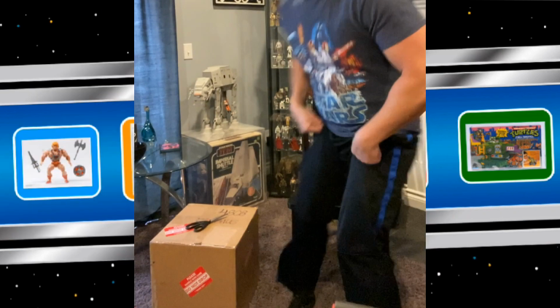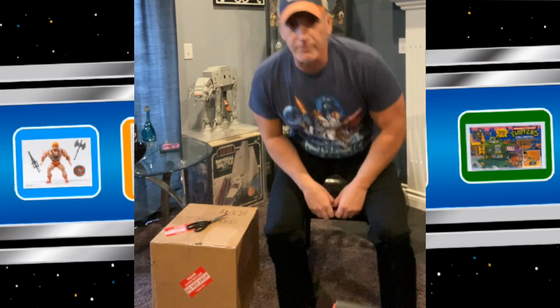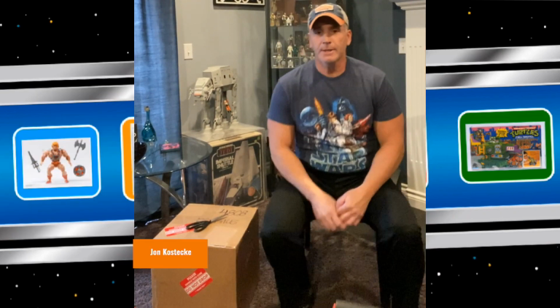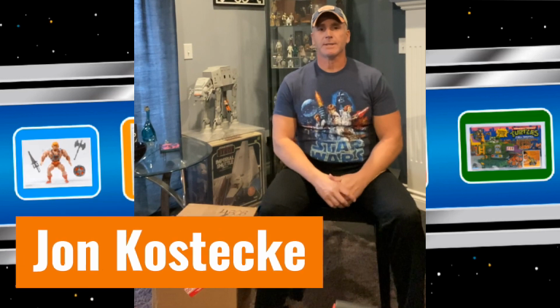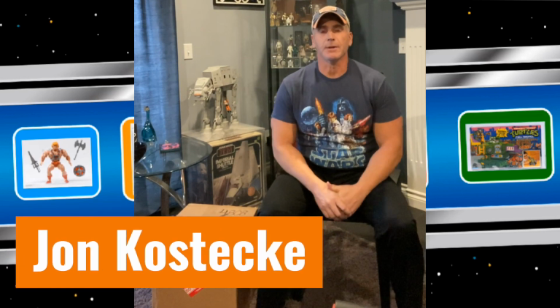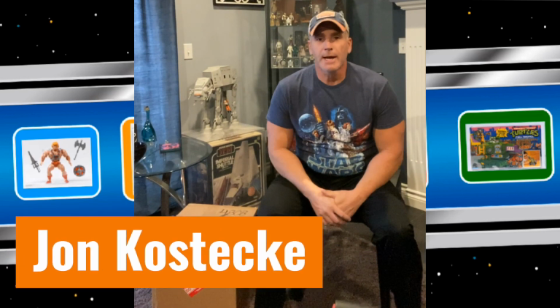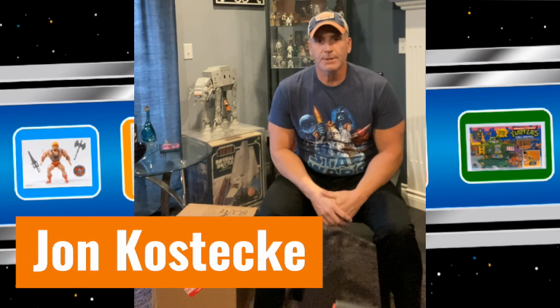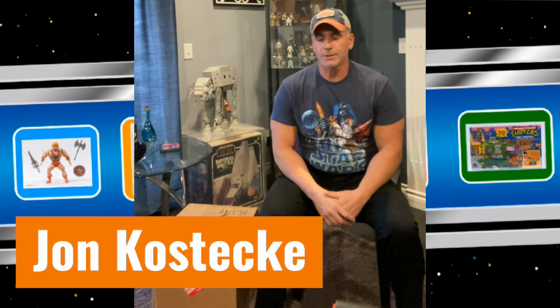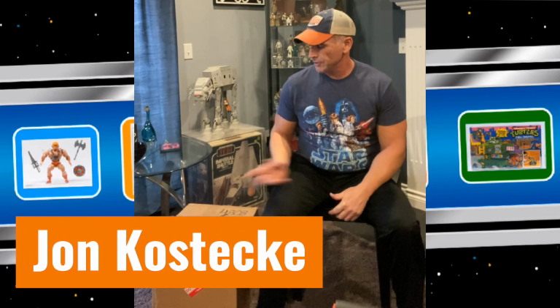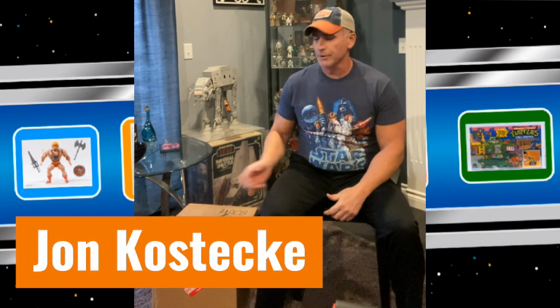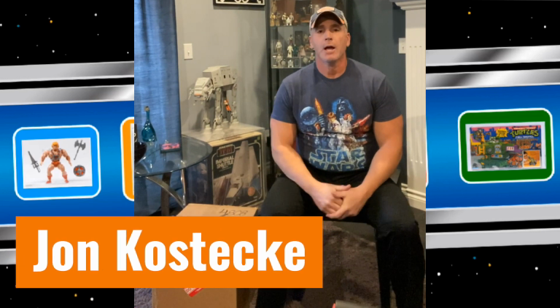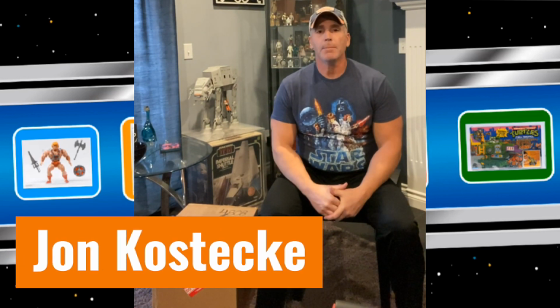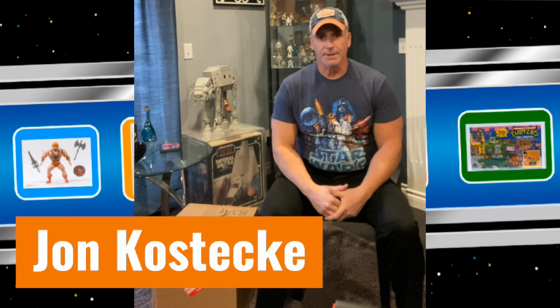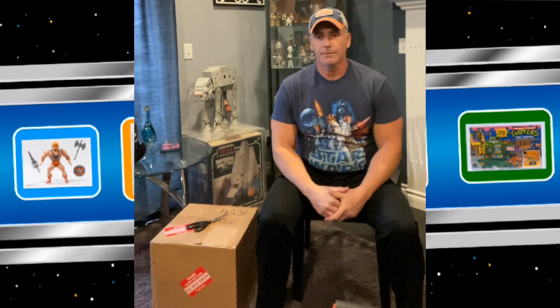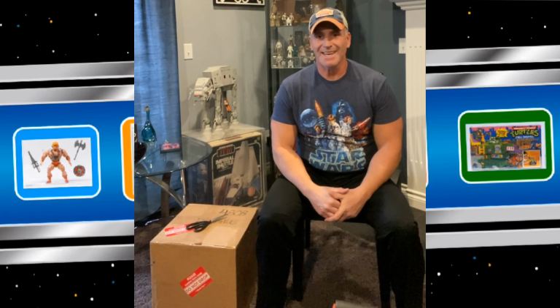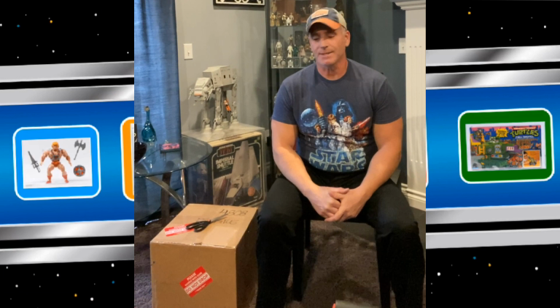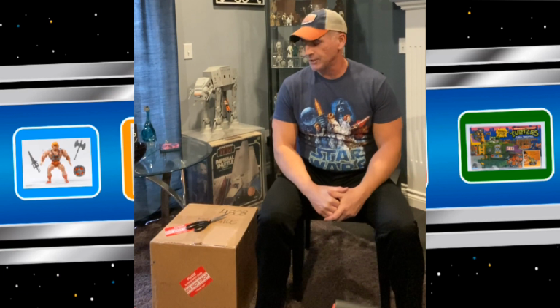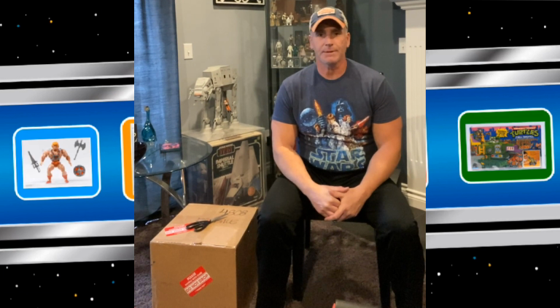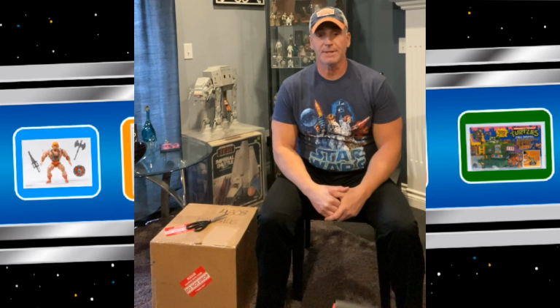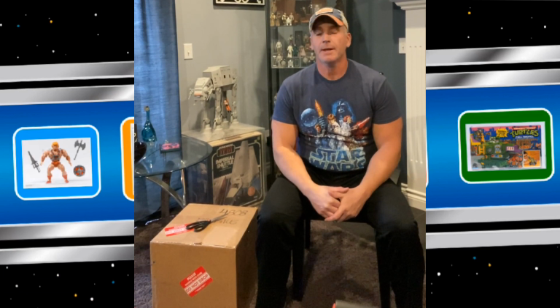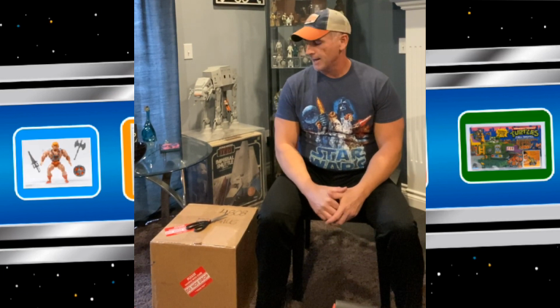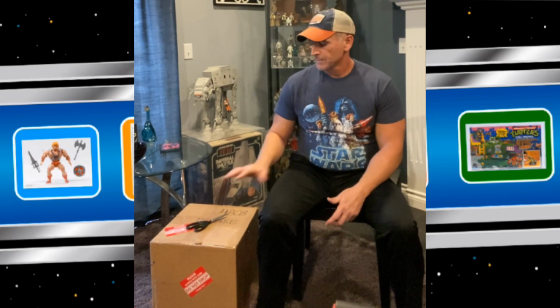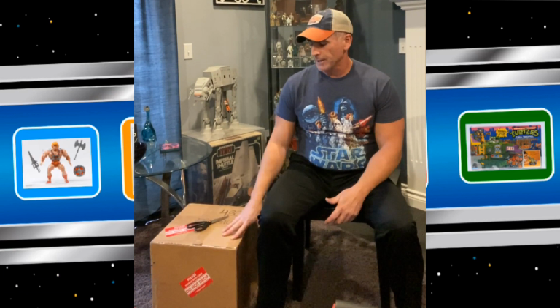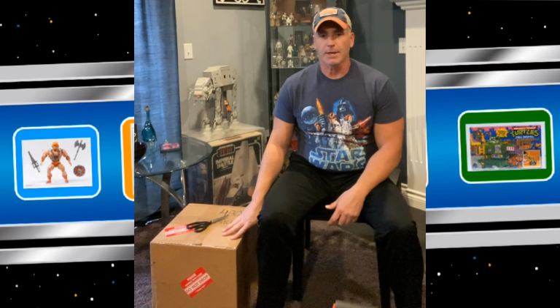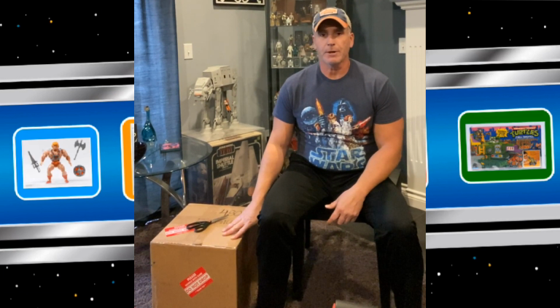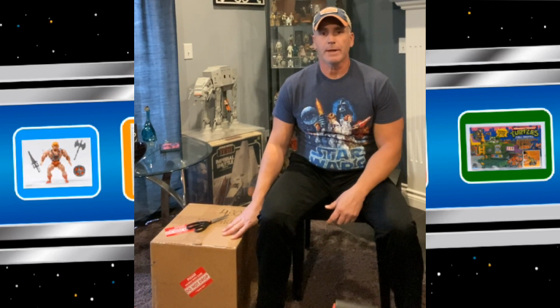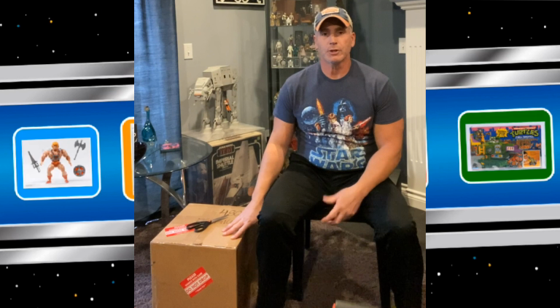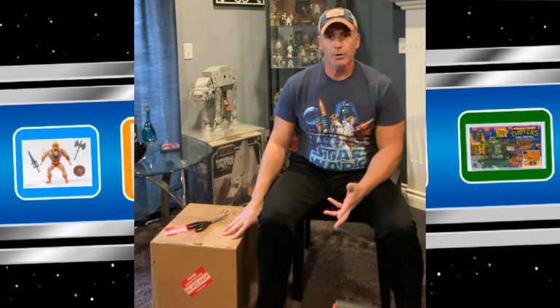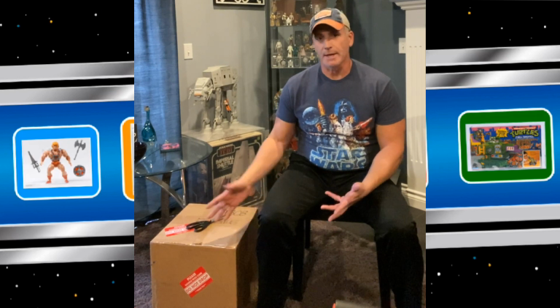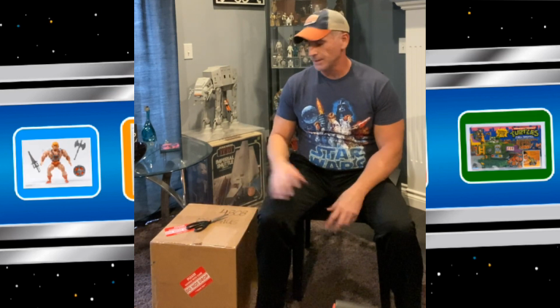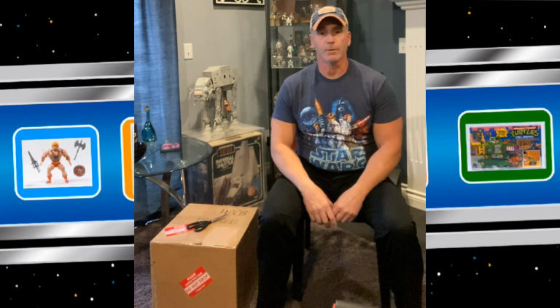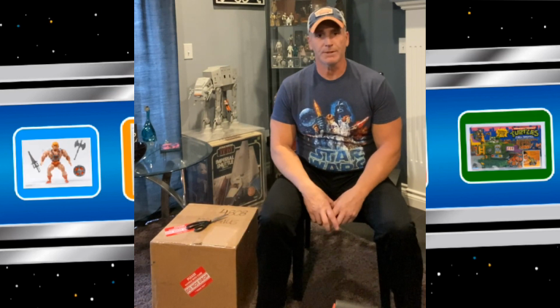Hey everybody, John Kostecki here. I'd like to present to you another unboxing from CAS, a package I received just today. I thought I'd set up a video and show you as I'm seeing it for the first time.